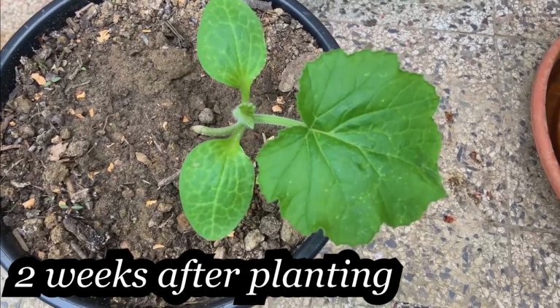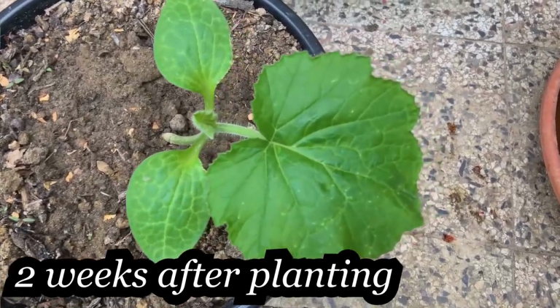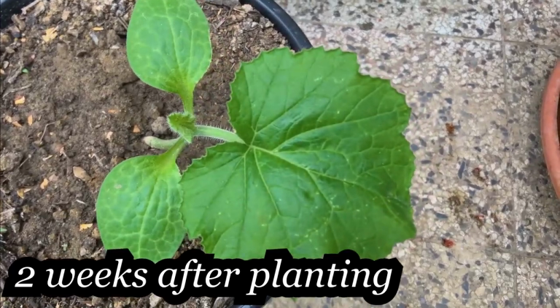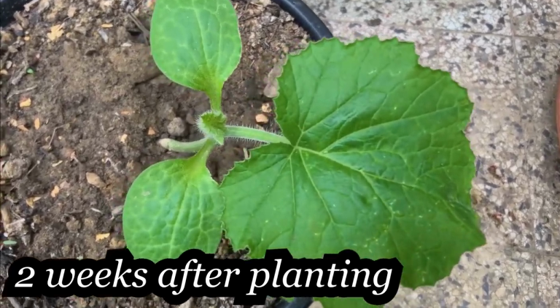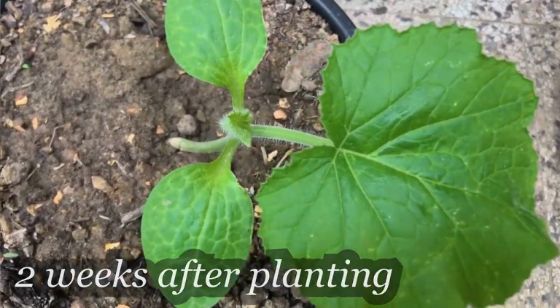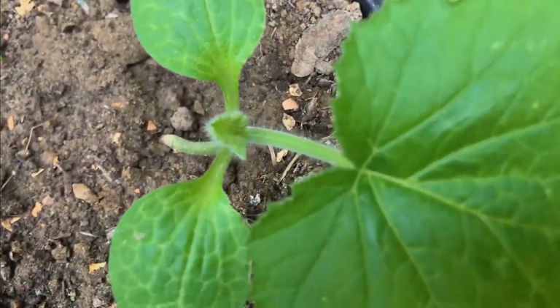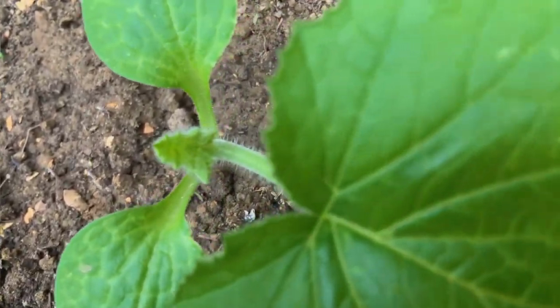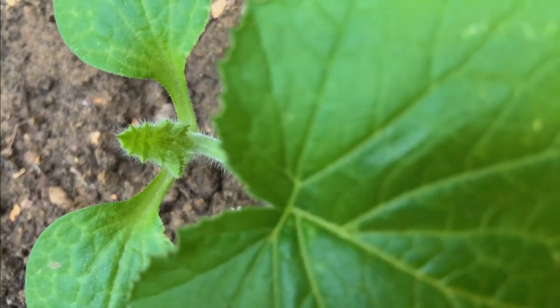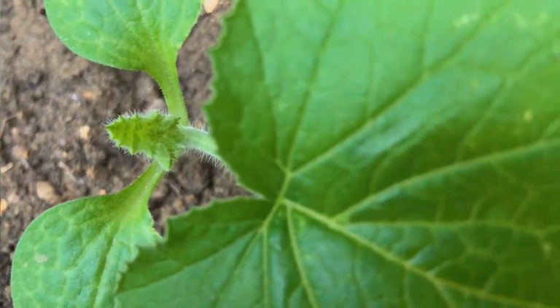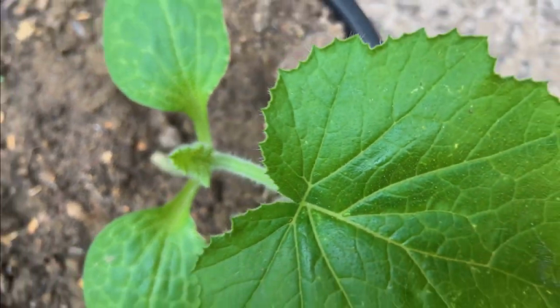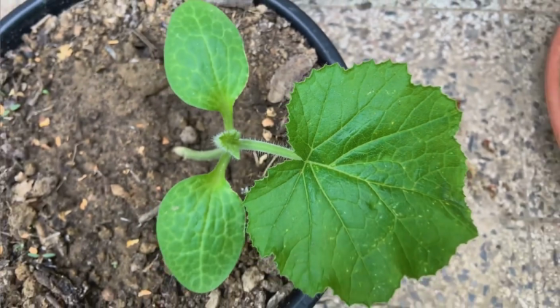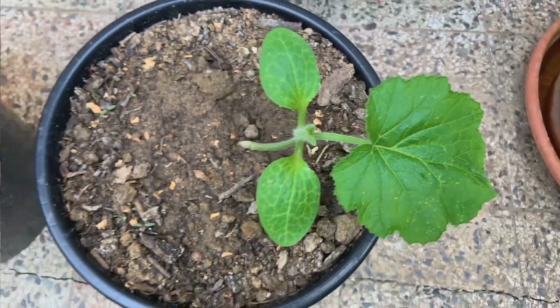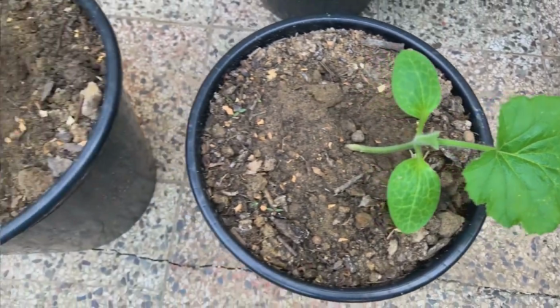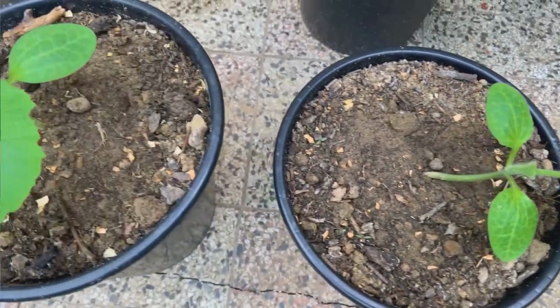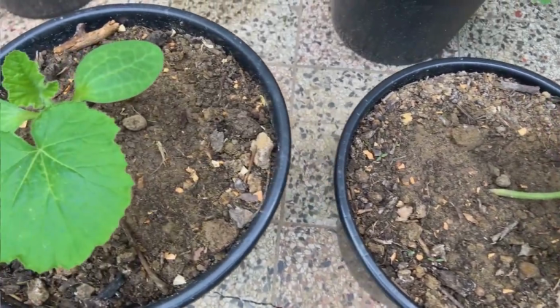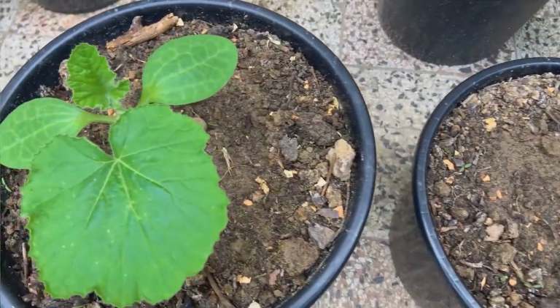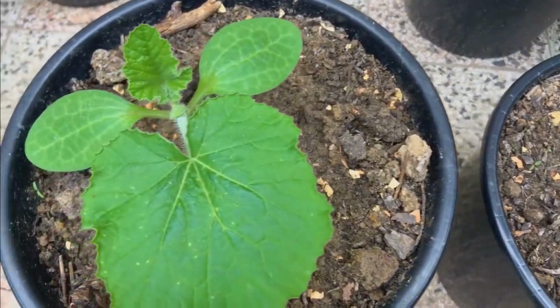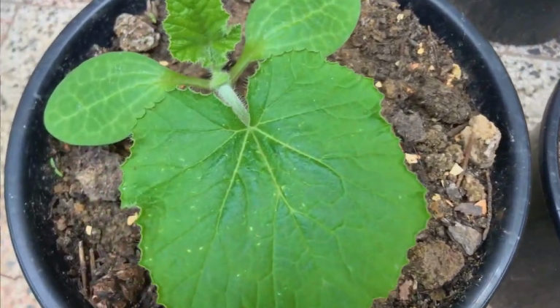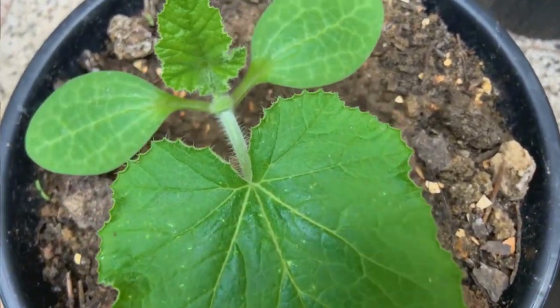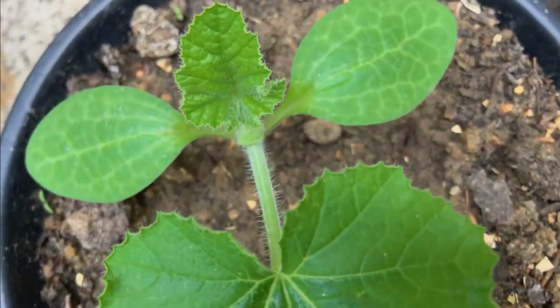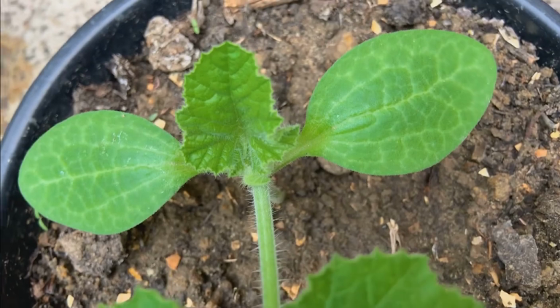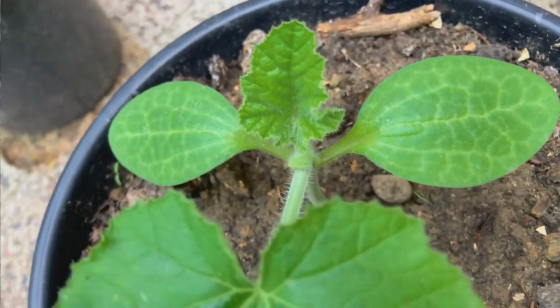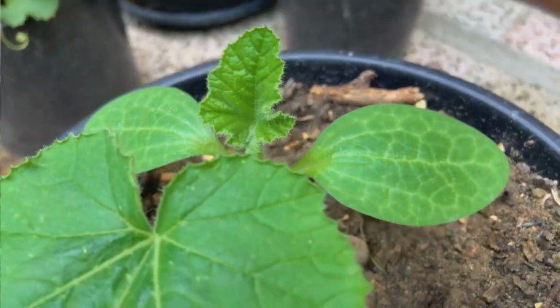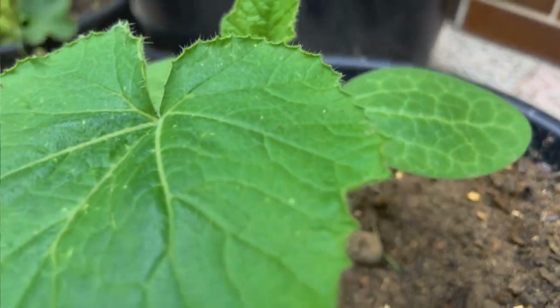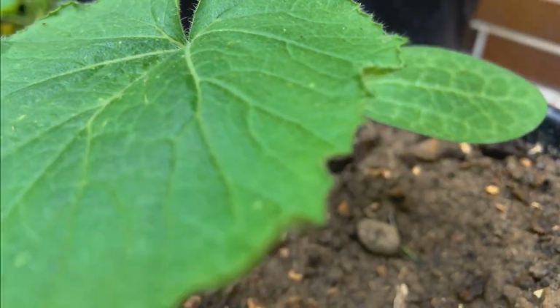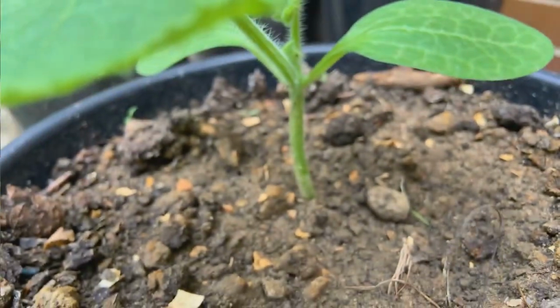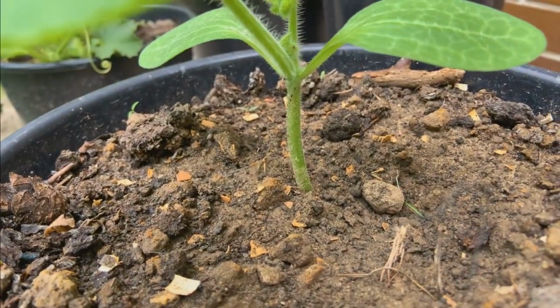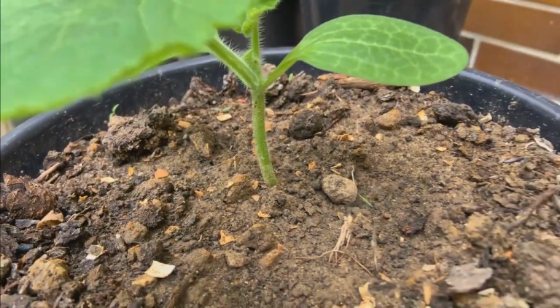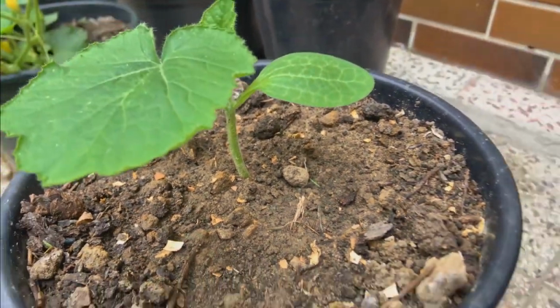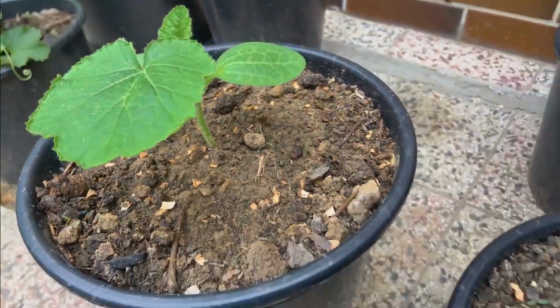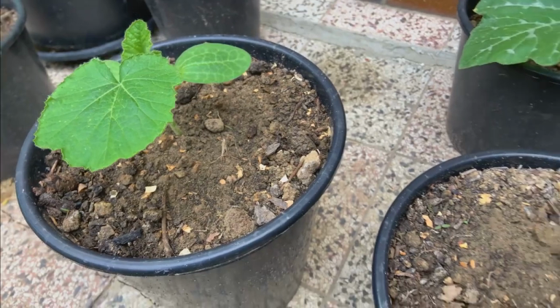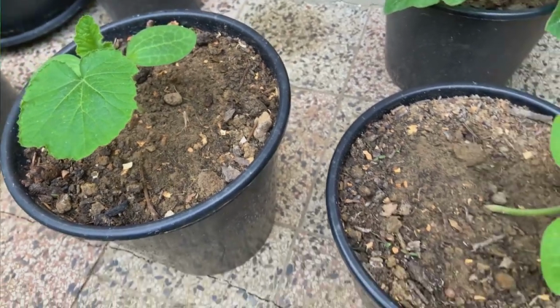Place the squash plants in a sunny location. Summer squash grows best and sets the most fruit in full sun, but they can handle part shade locations as well. When it comes to watering, keep the plants well watered, especially when flowering and producing fruit.